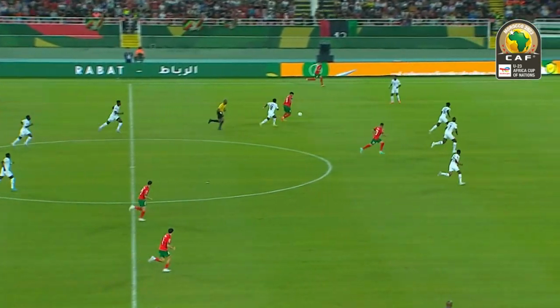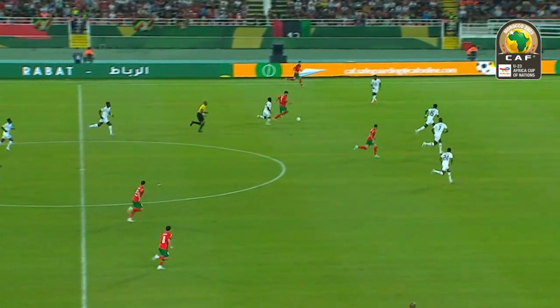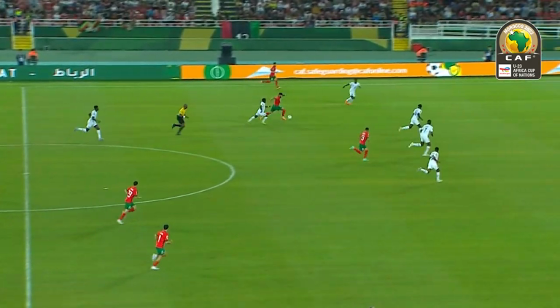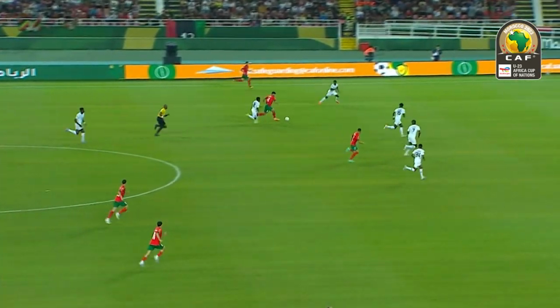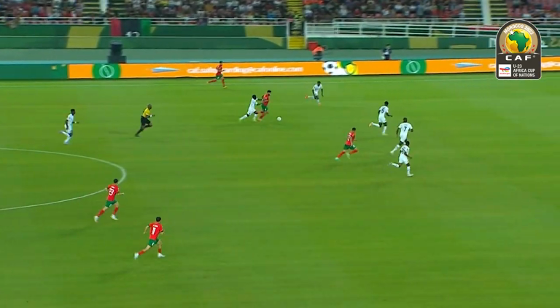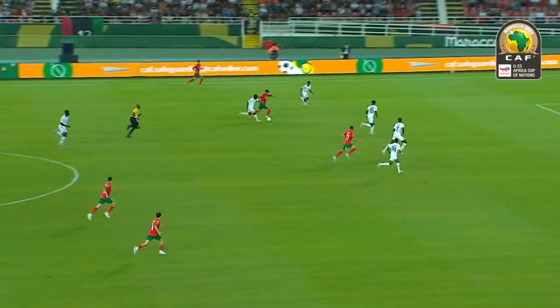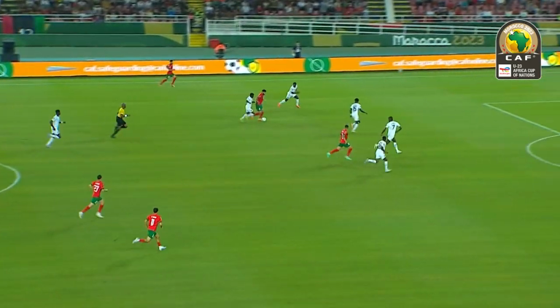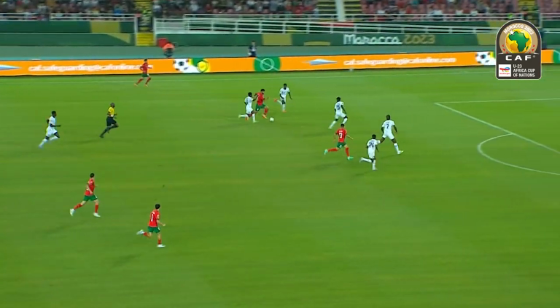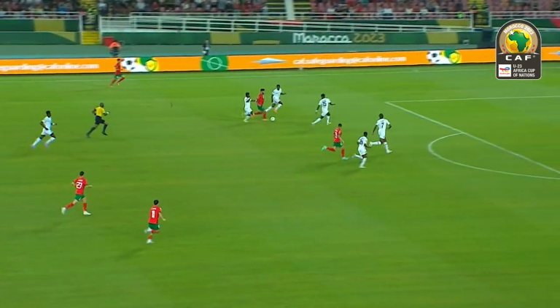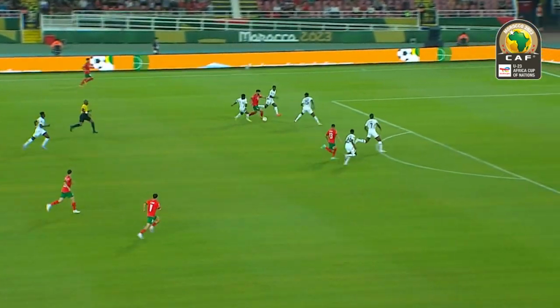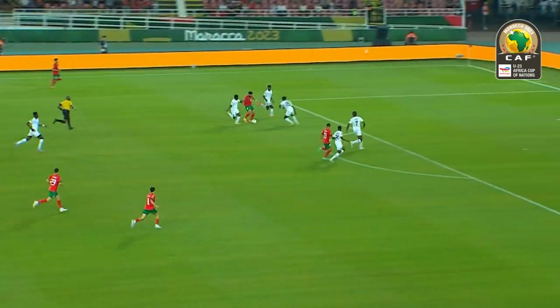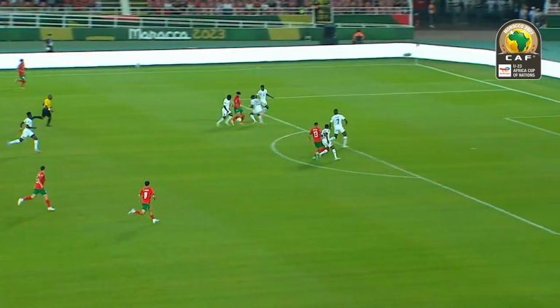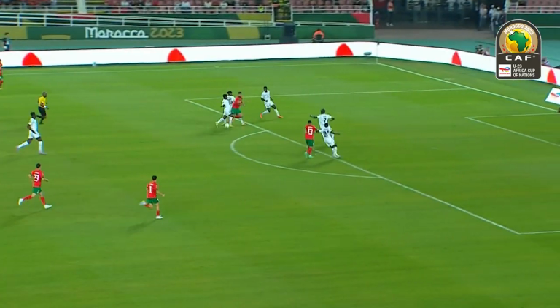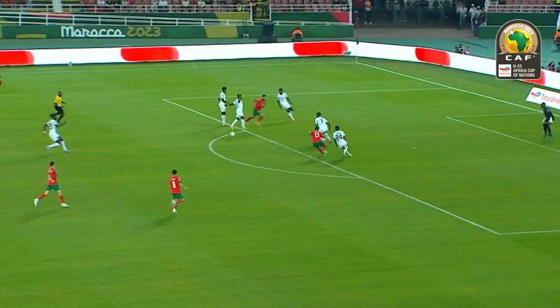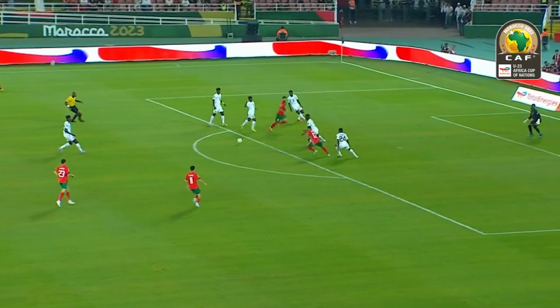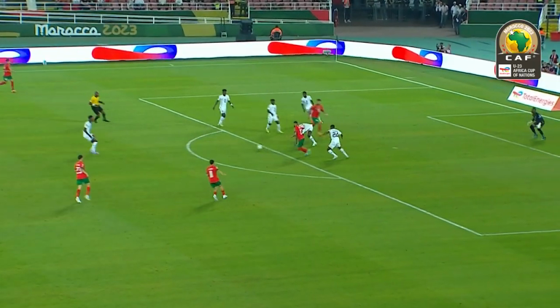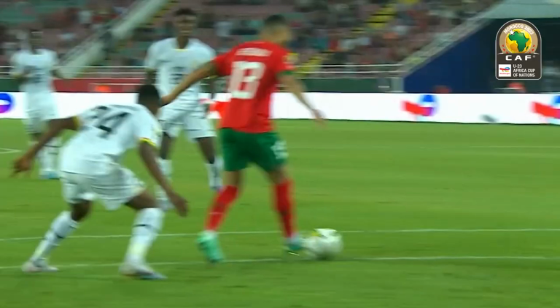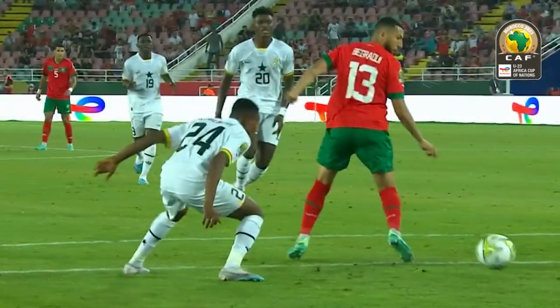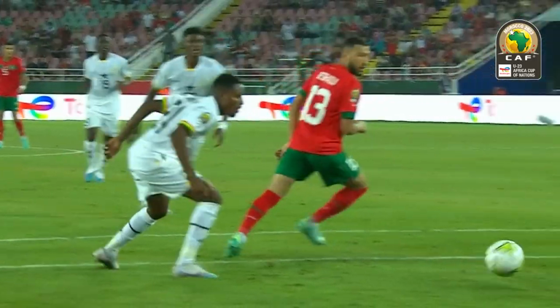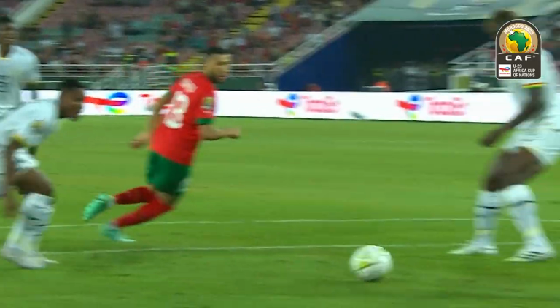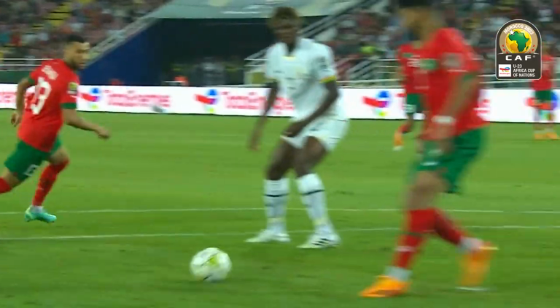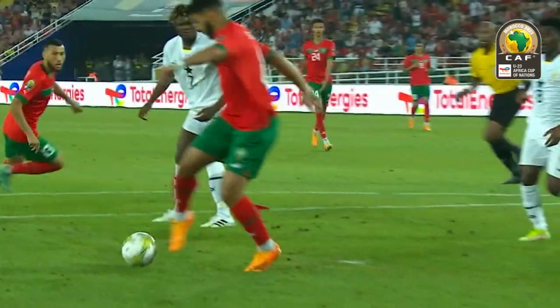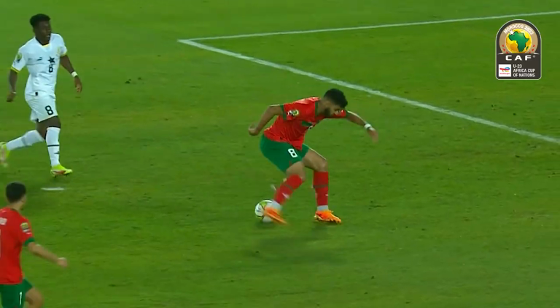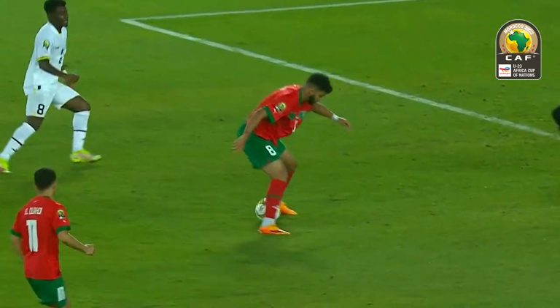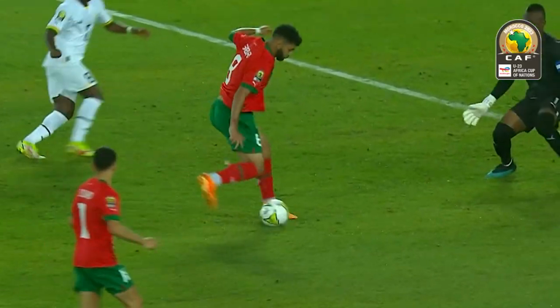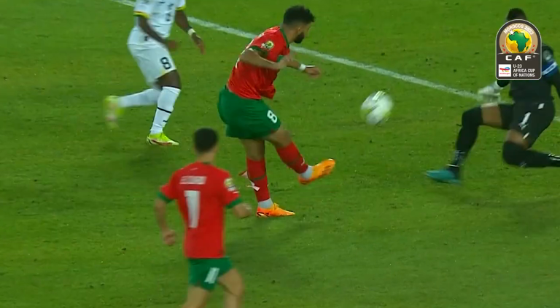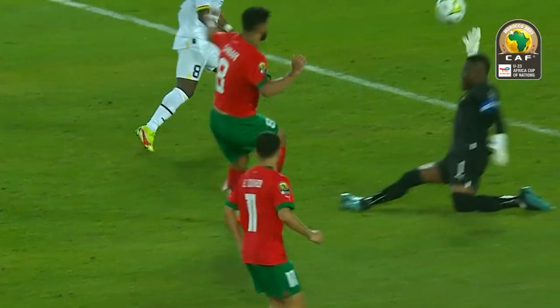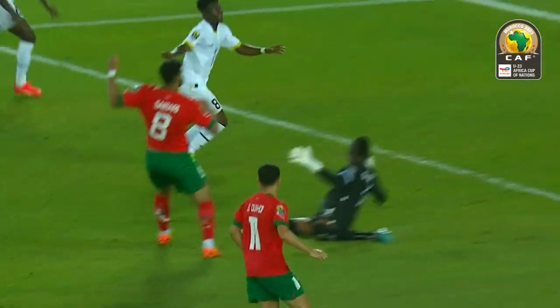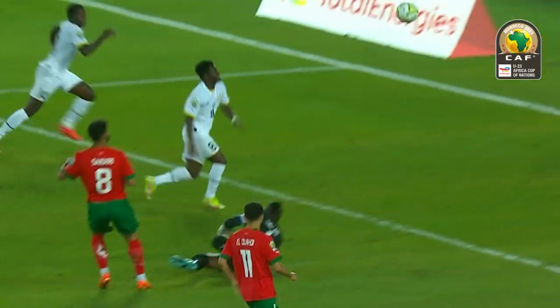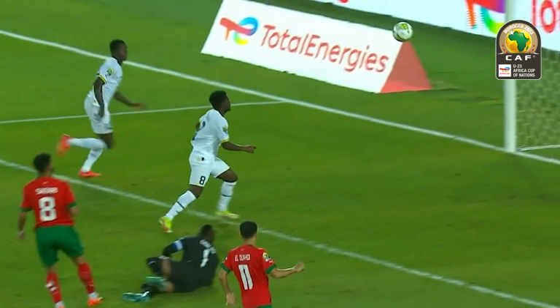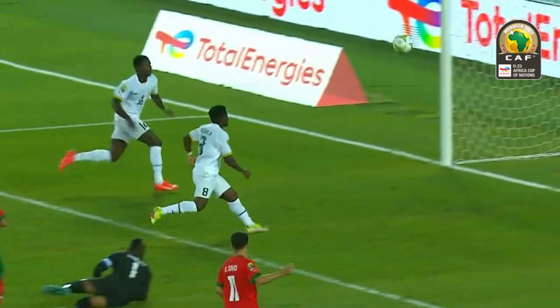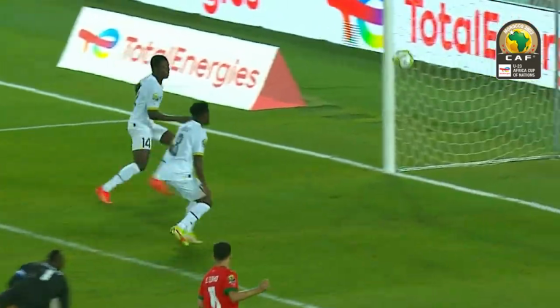Saibari from Morocco looking to double their lead. A driving run at the heart of the Garnier defence. Is he offside? We'll find out later, but he's got the ball in the back of the net.